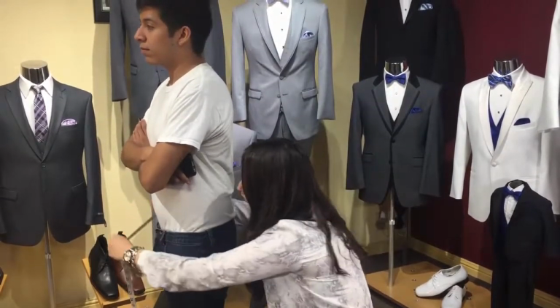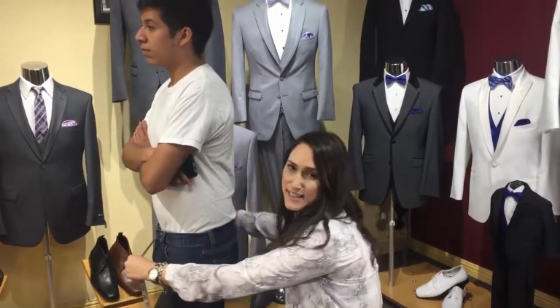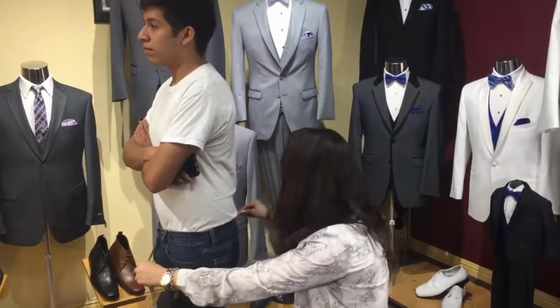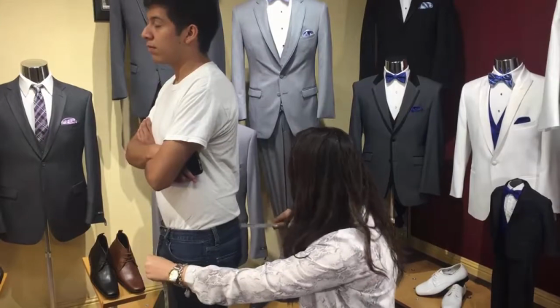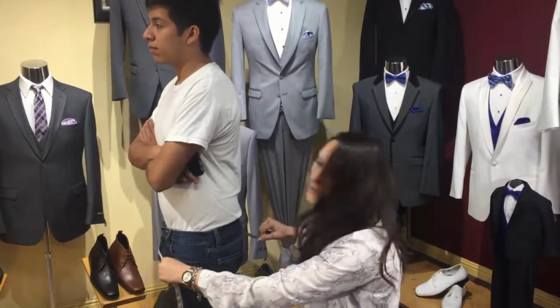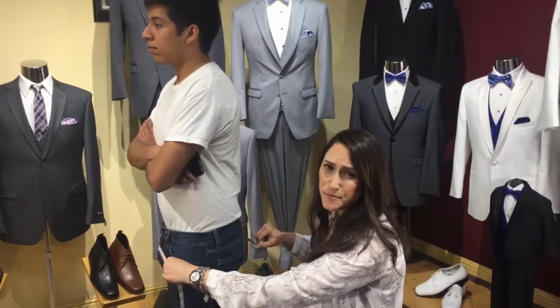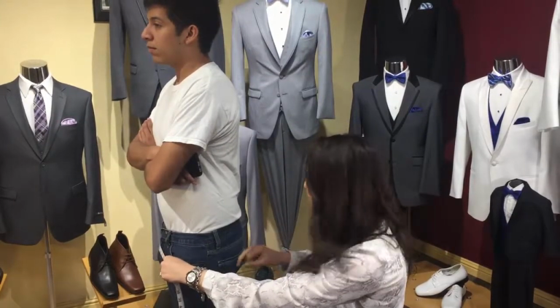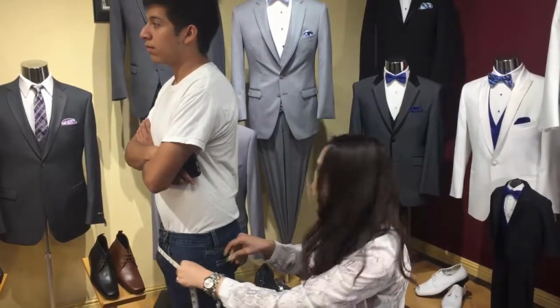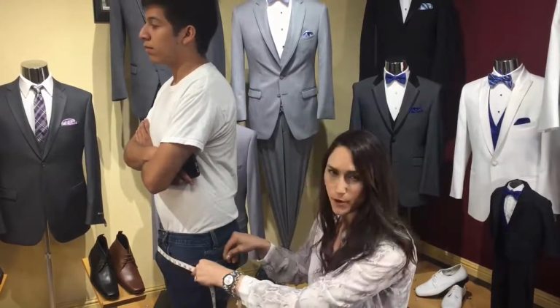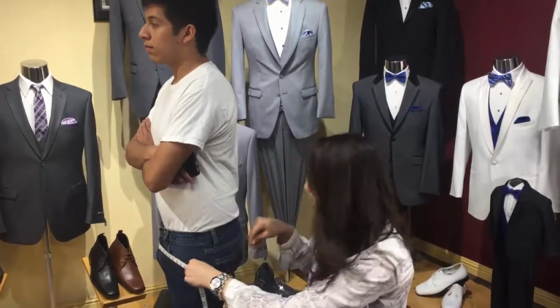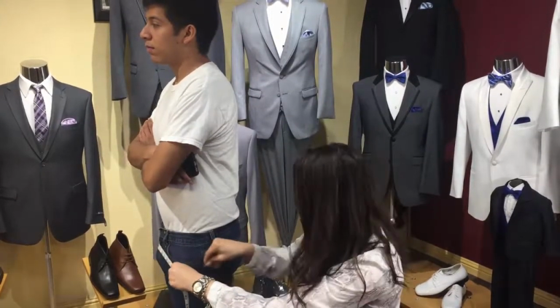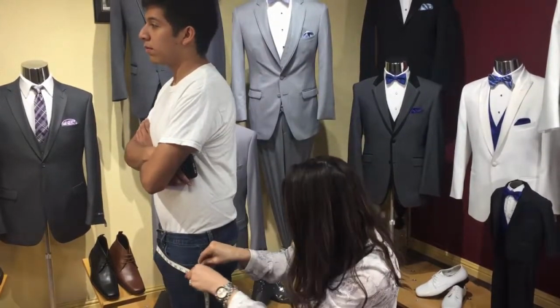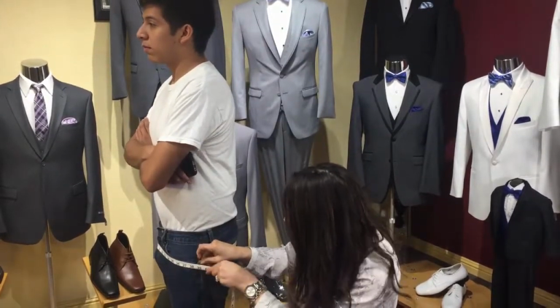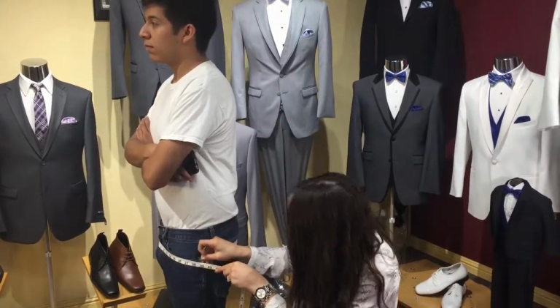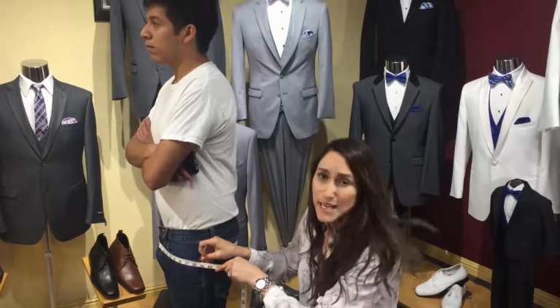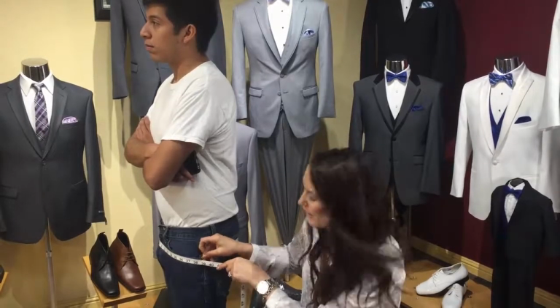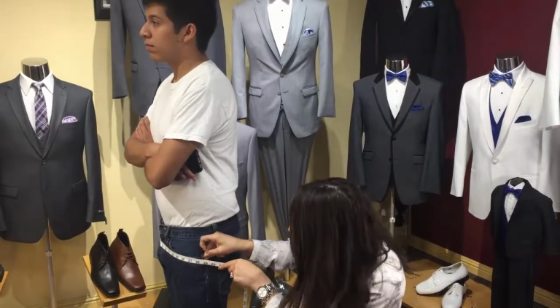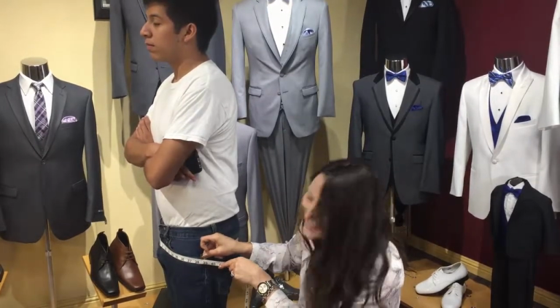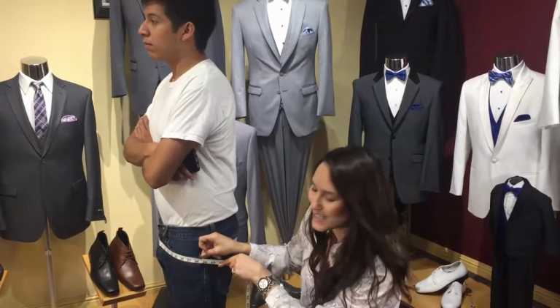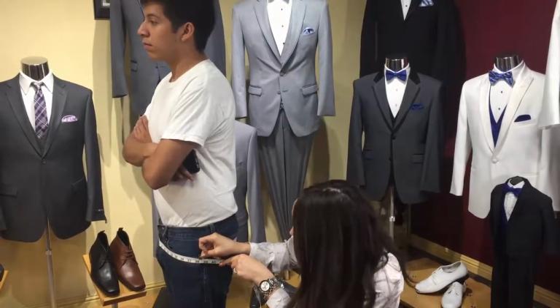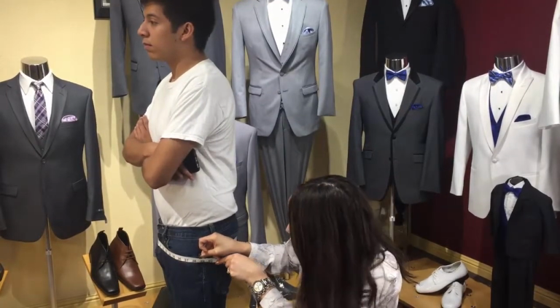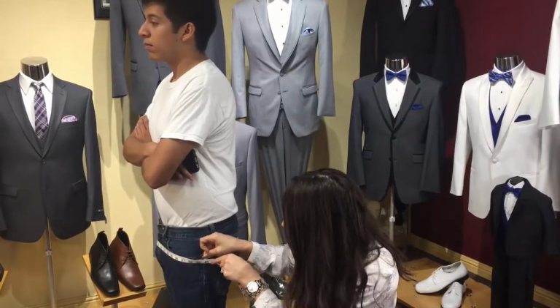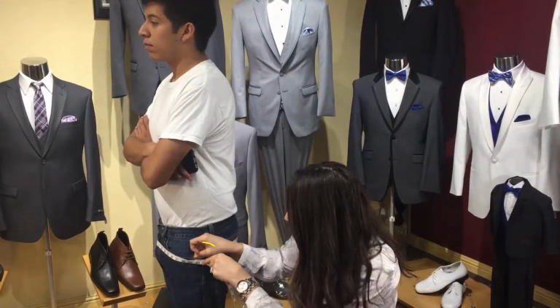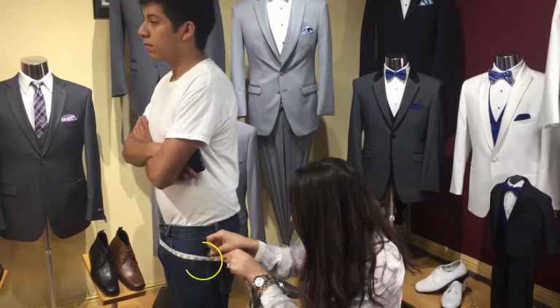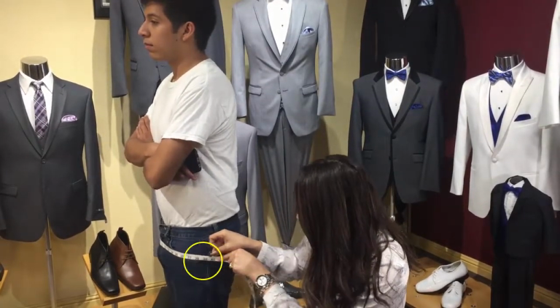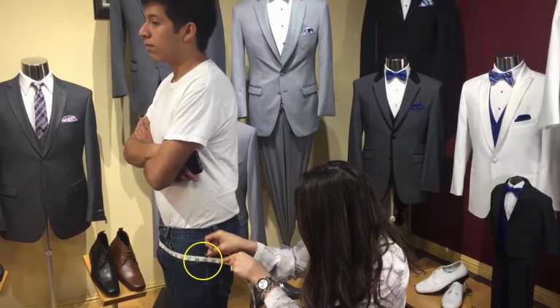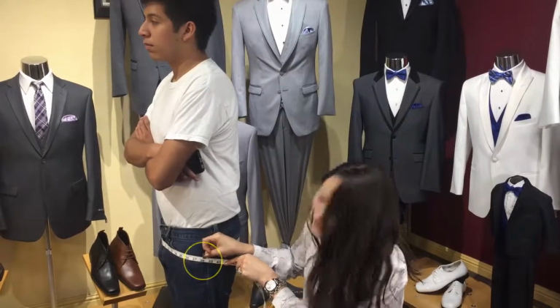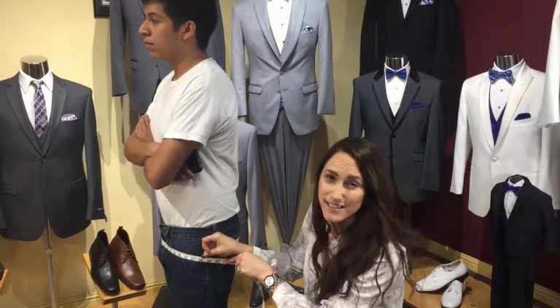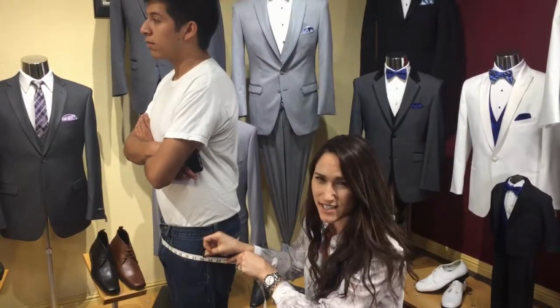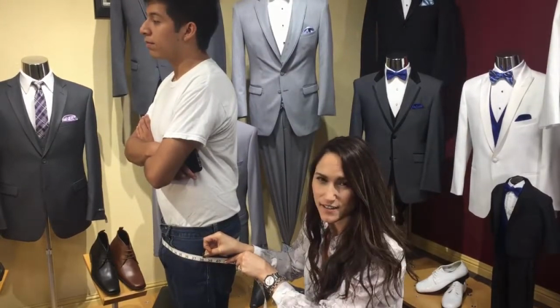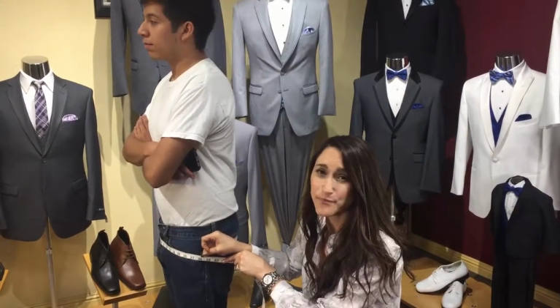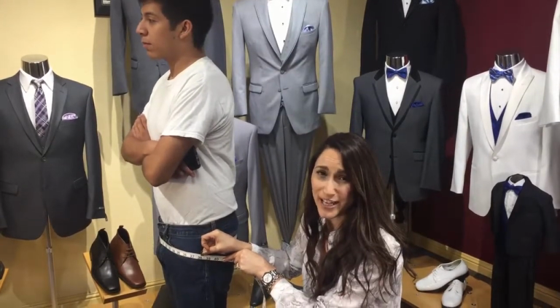You're going to take the tape, go around the person you're measuring at the widest point of their buttocks, keeping the tape parallel and nice and snug. This is too loose. This is nice and snug. 38.